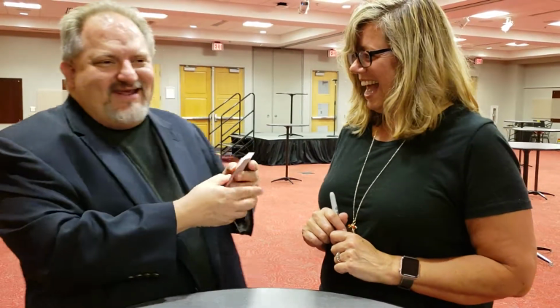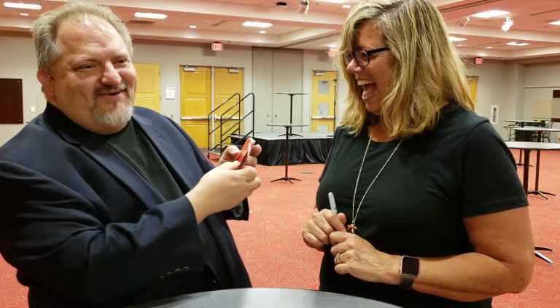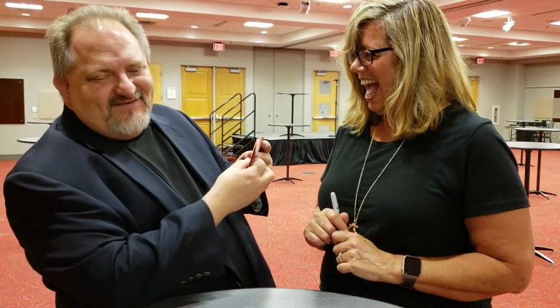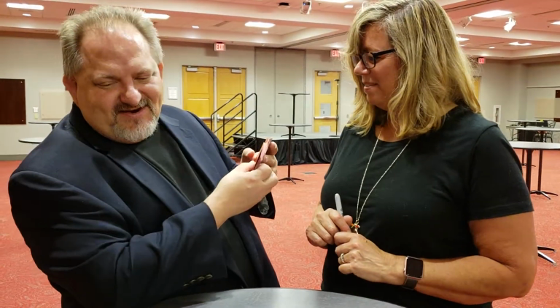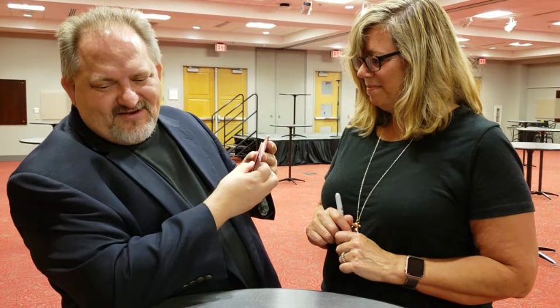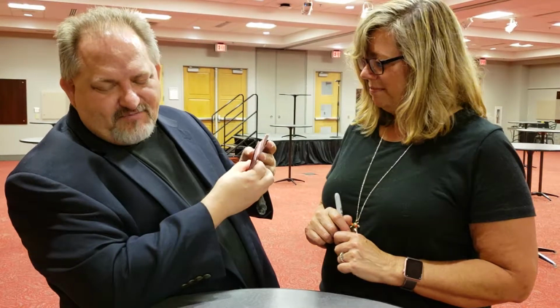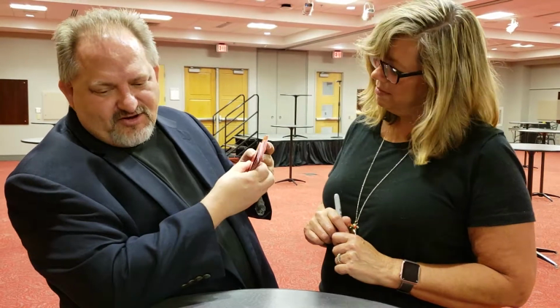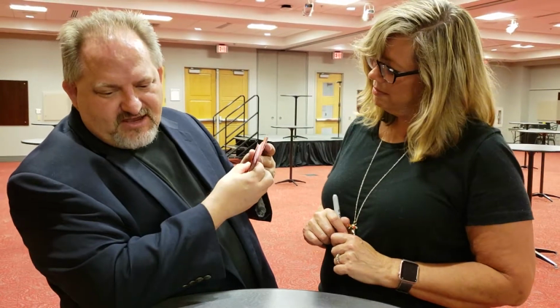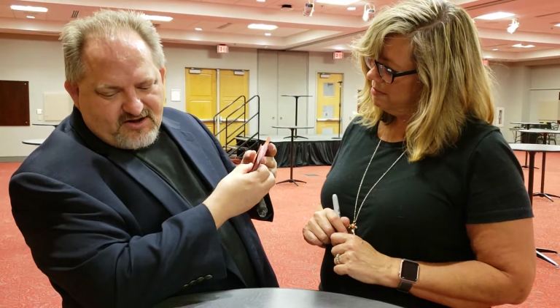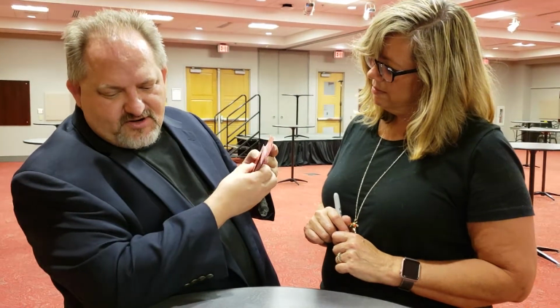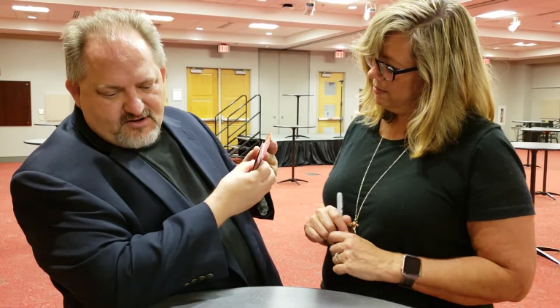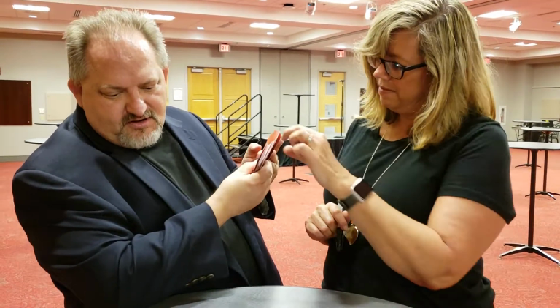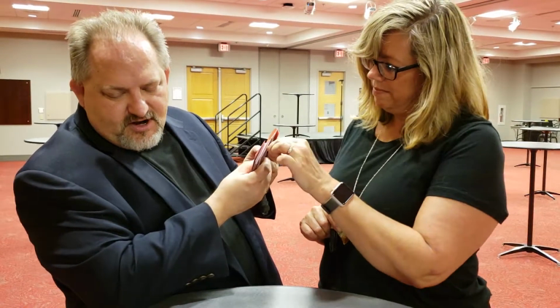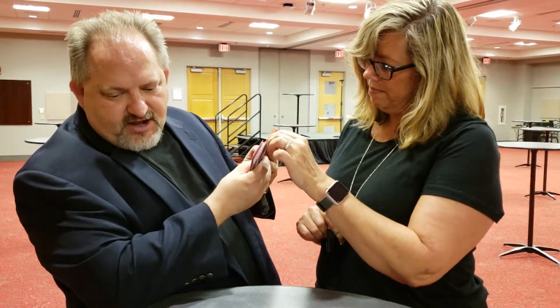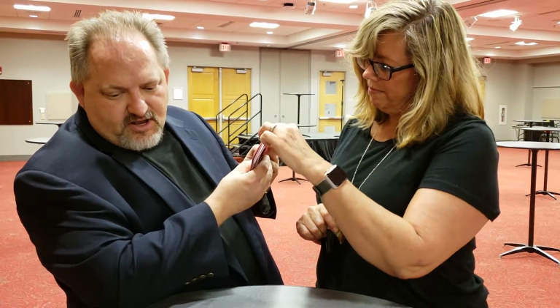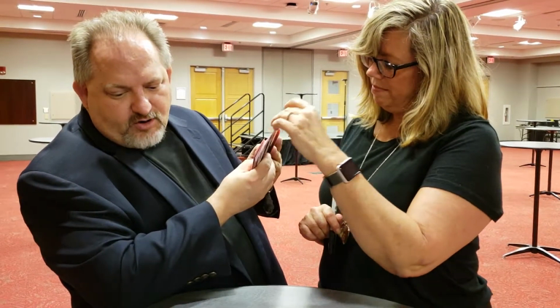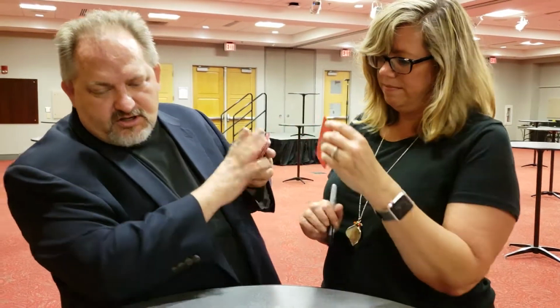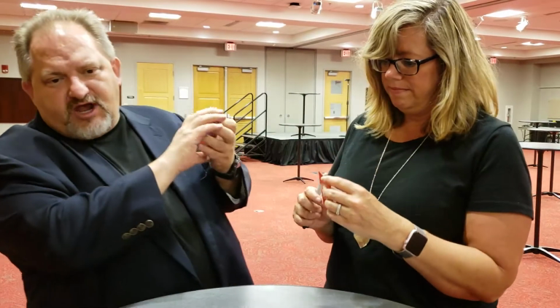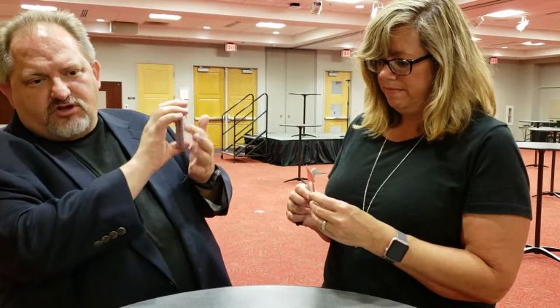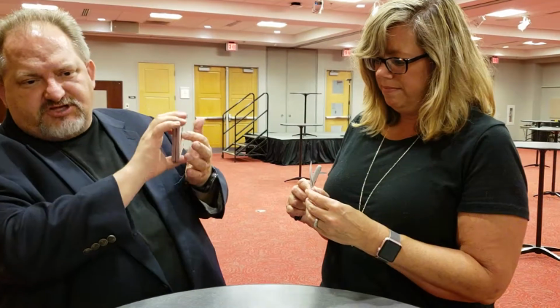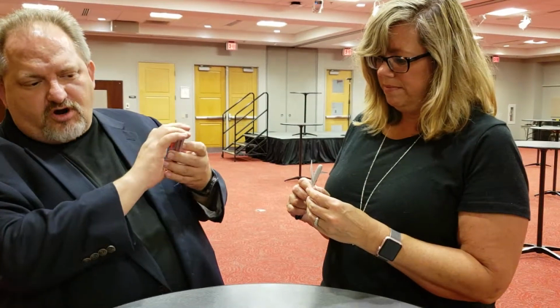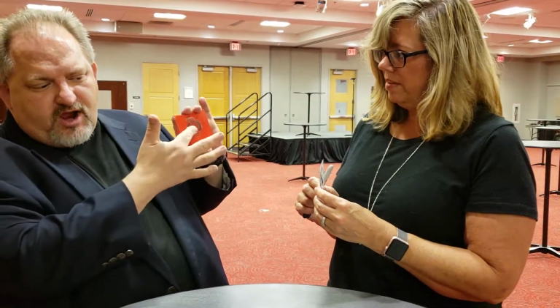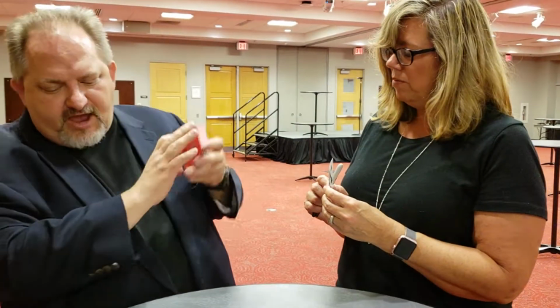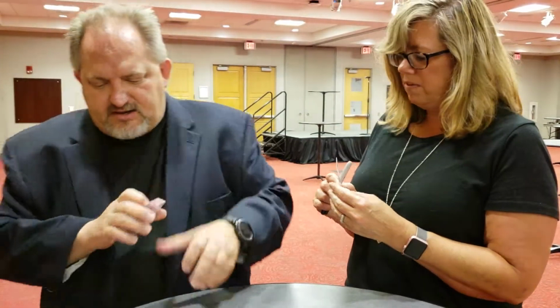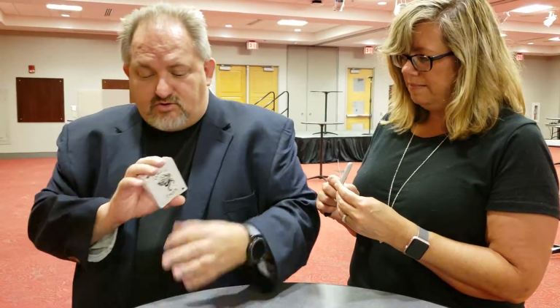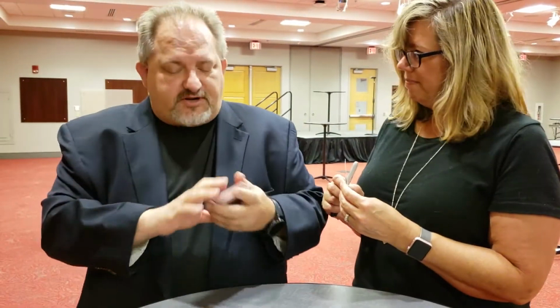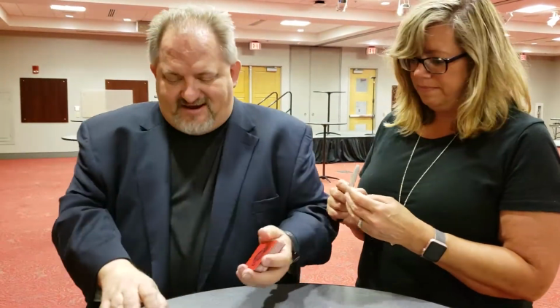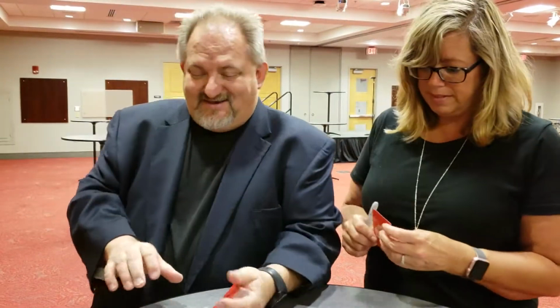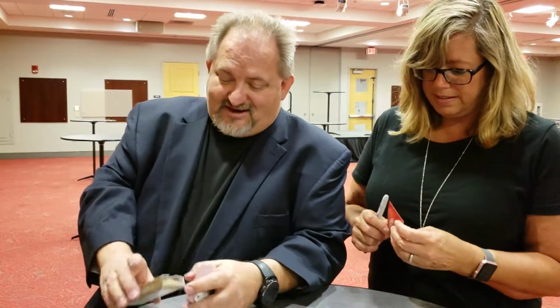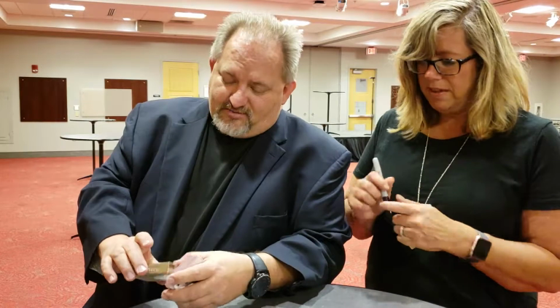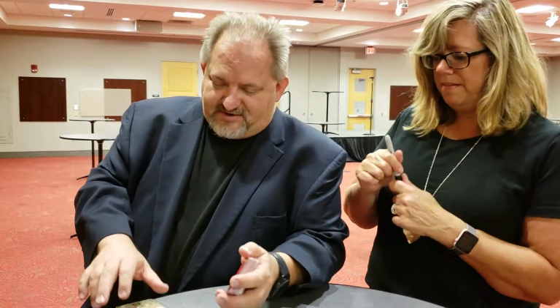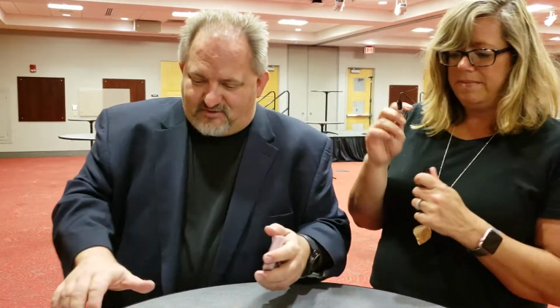Any card you want — I'm not going to look. Take any card you want. Write on the face side of the card, not on the back. What do you want me to write on it? Your first name's fine. You can write anything you want, but first name's all I want.